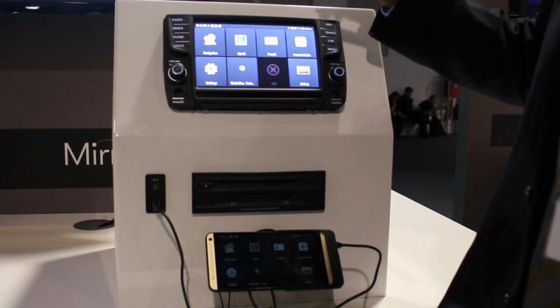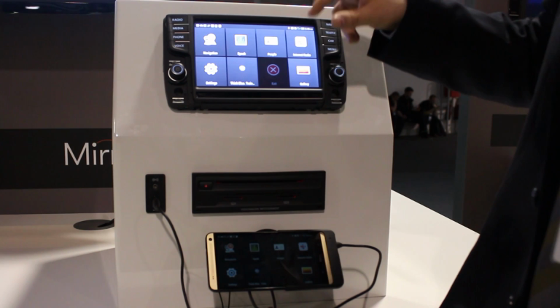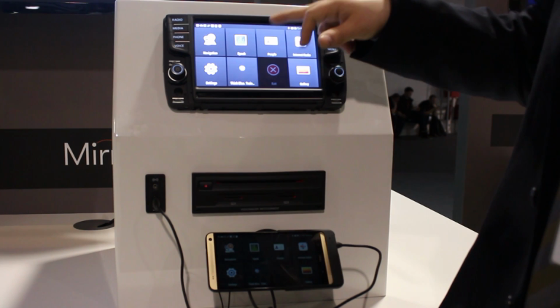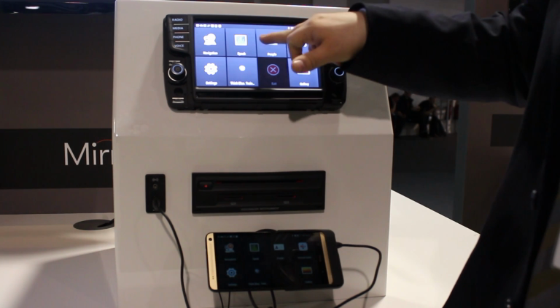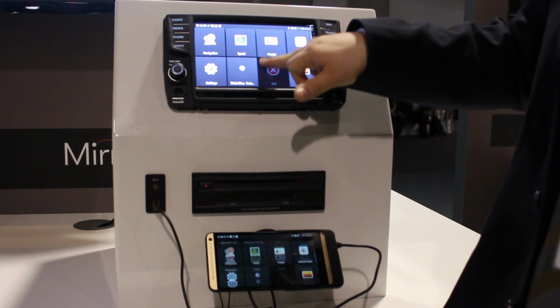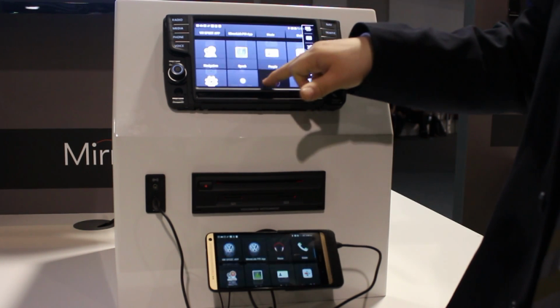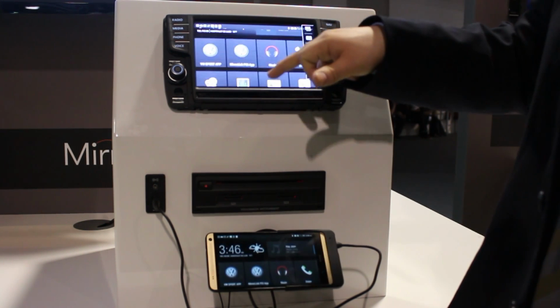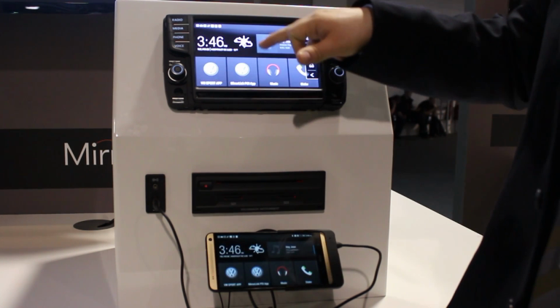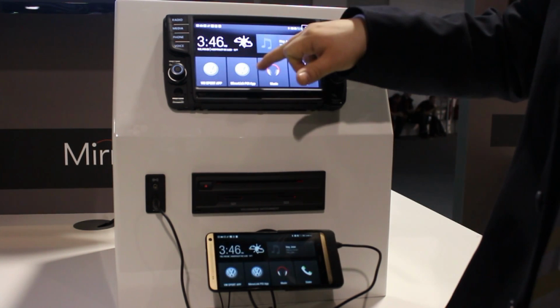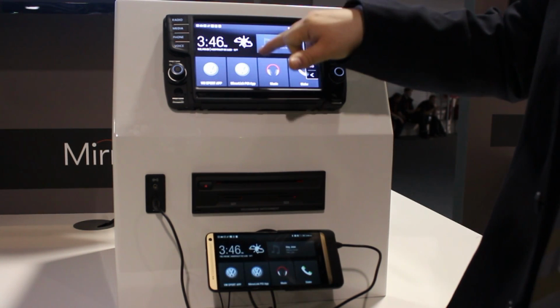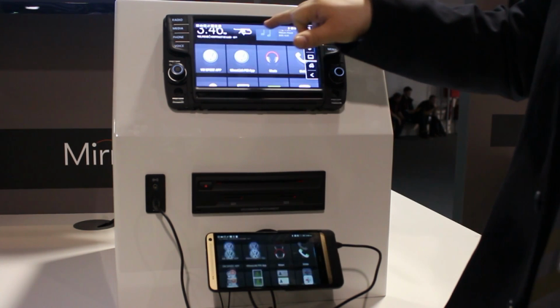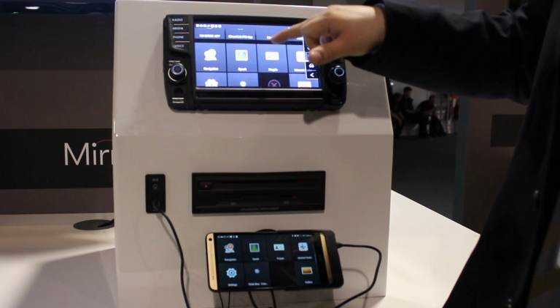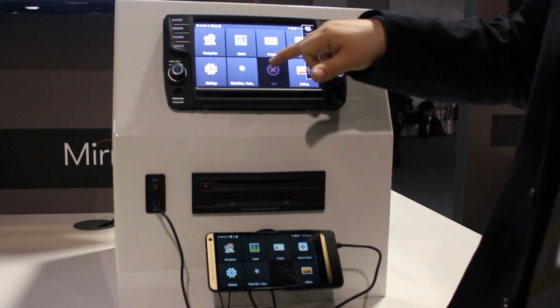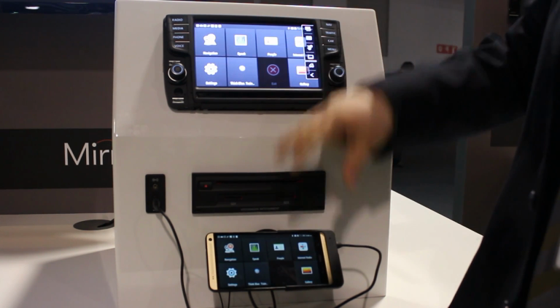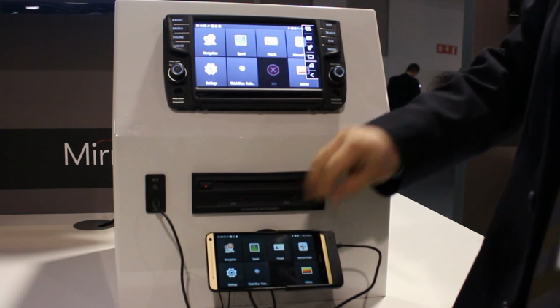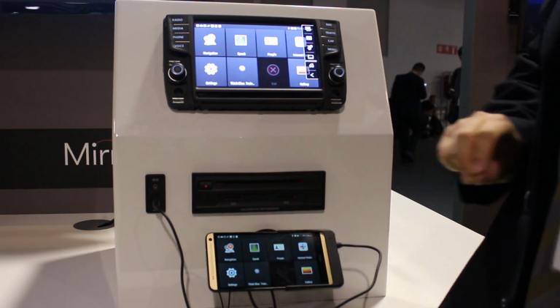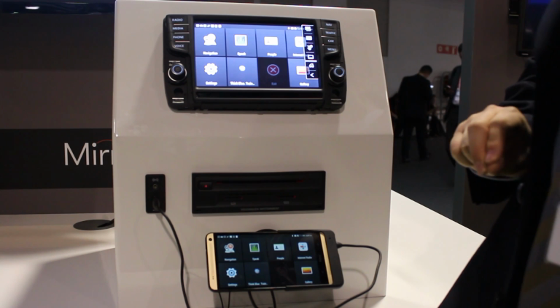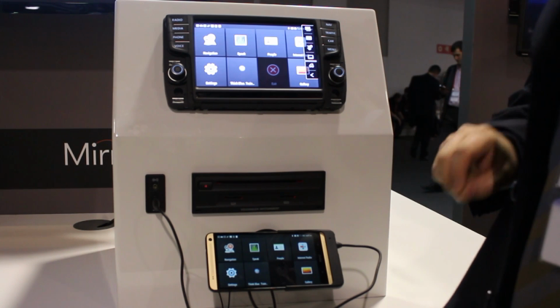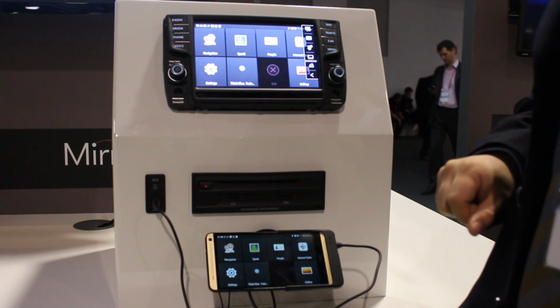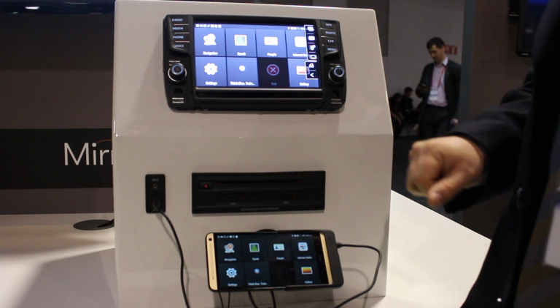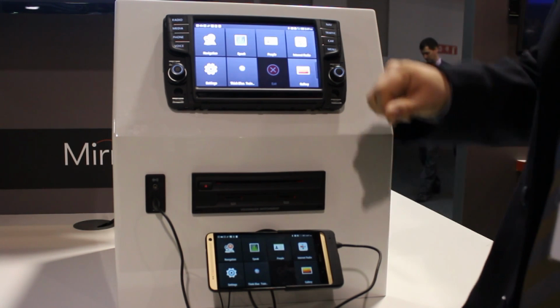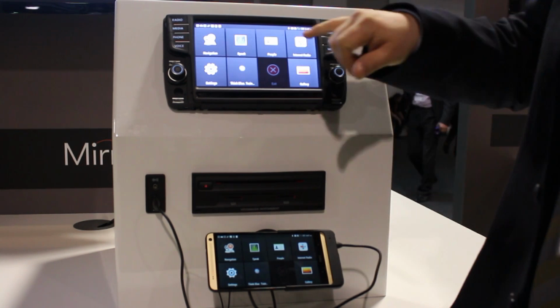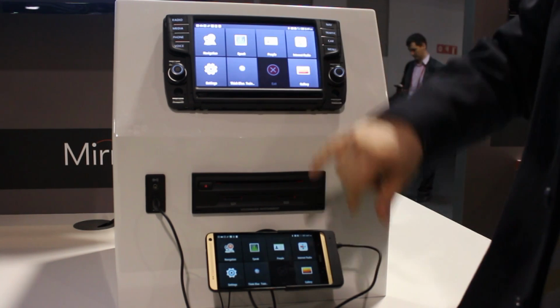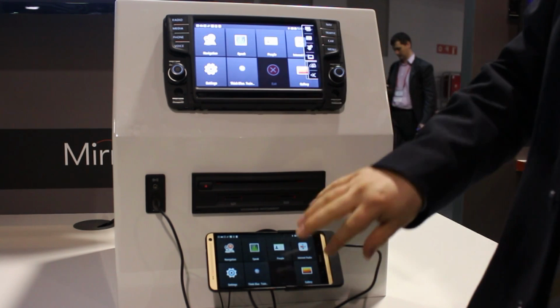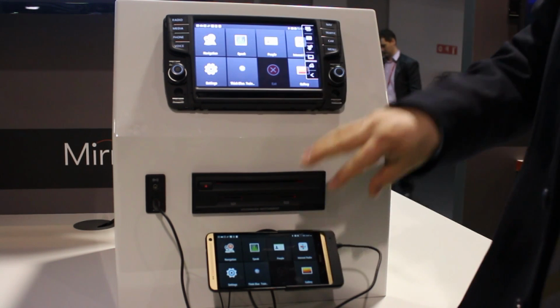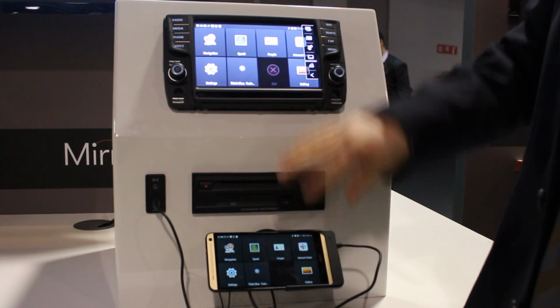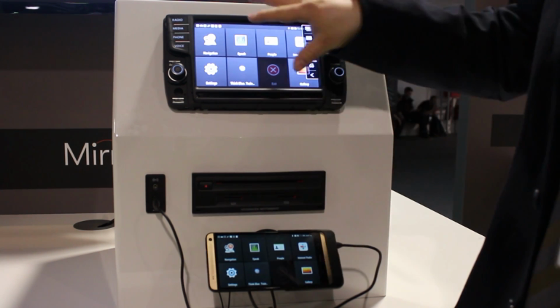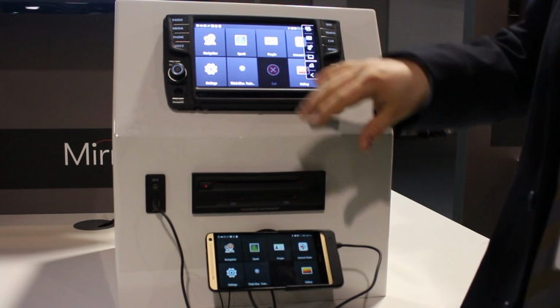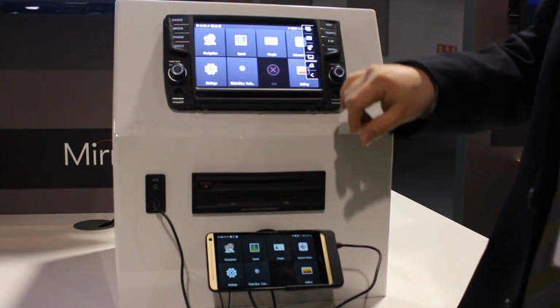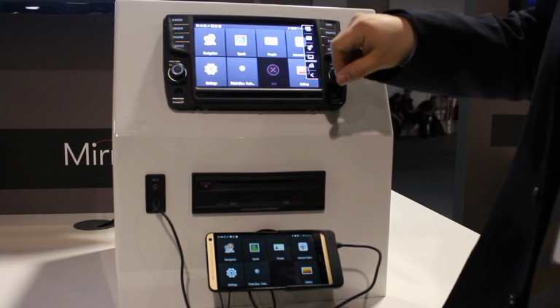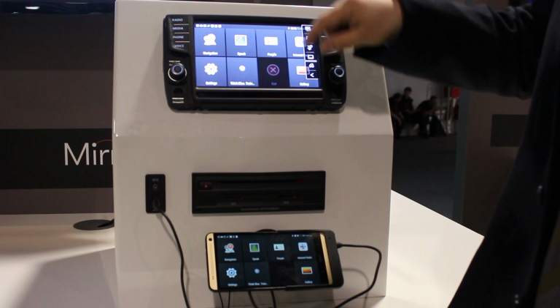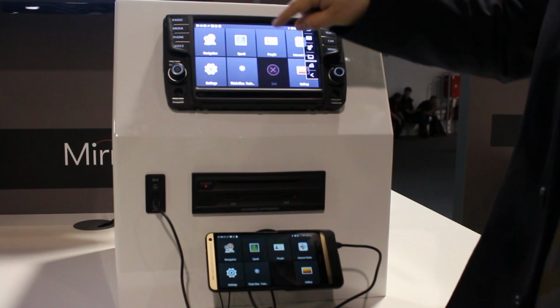As you can see, if I'm moving around here the display content on the phone changes as well, so it really is the one-to-one mirroring.